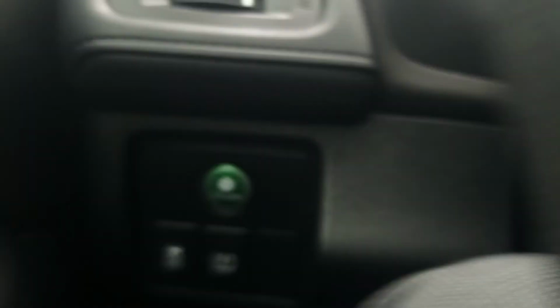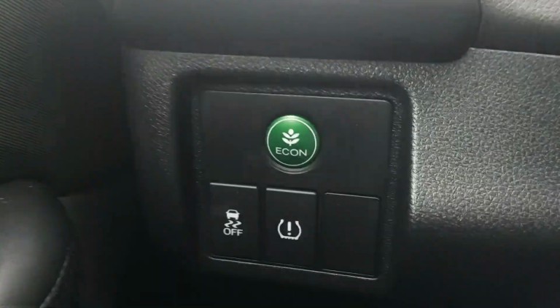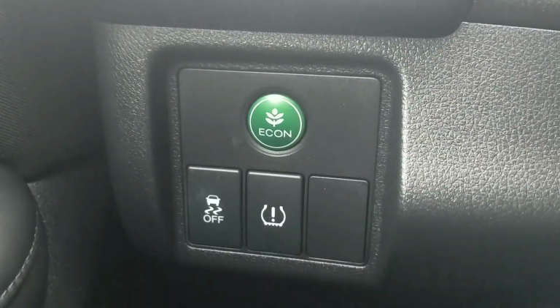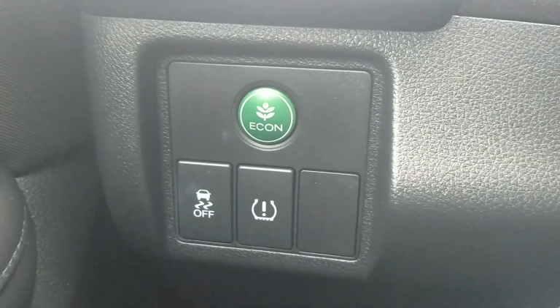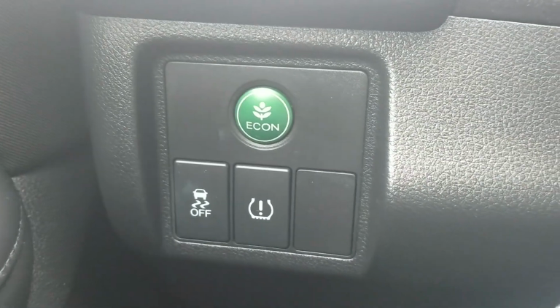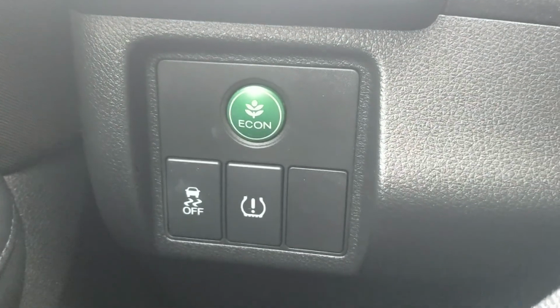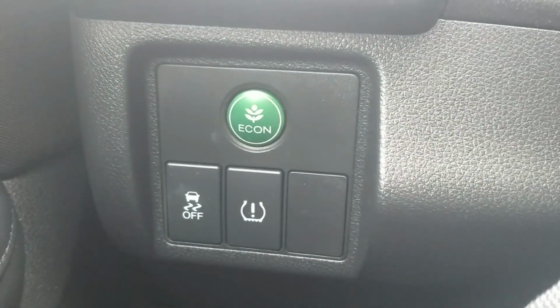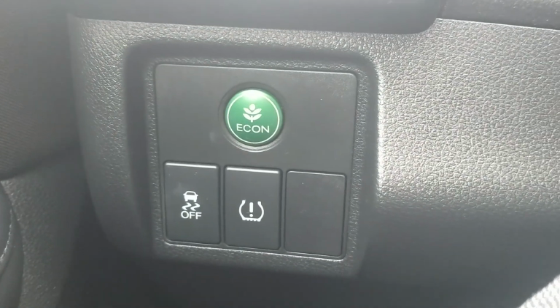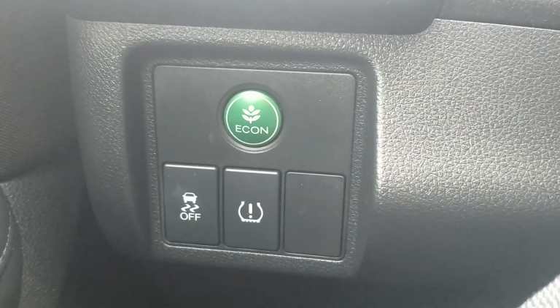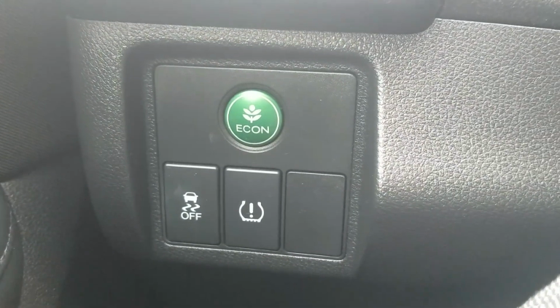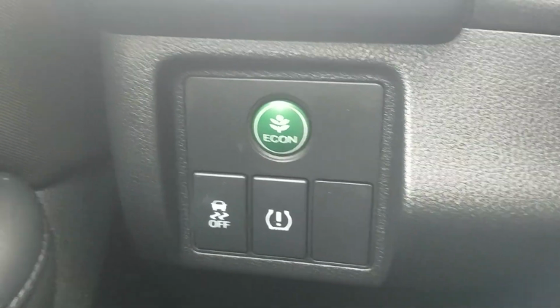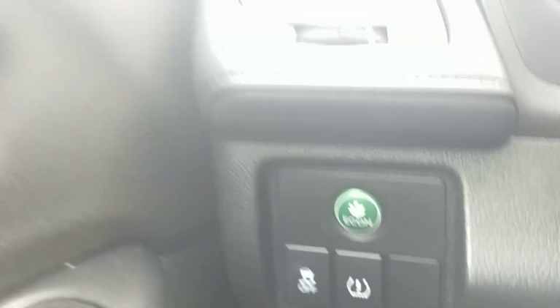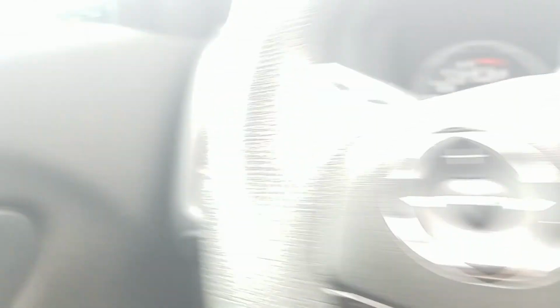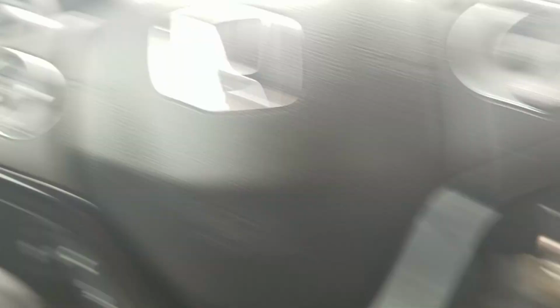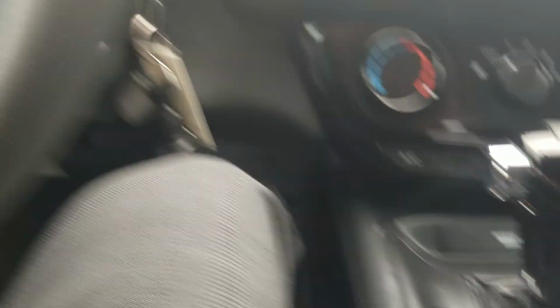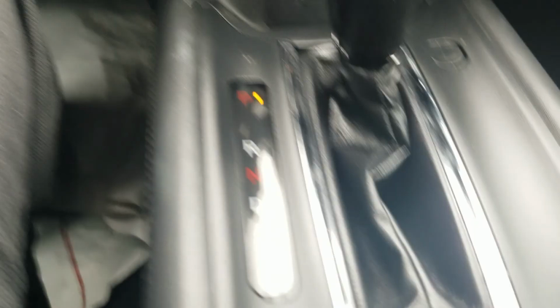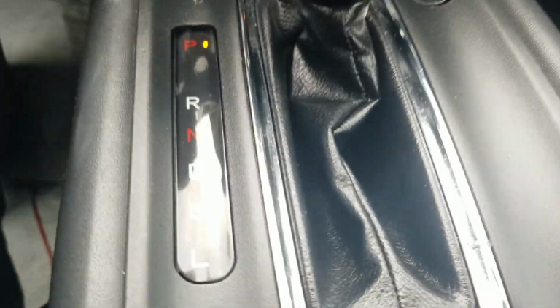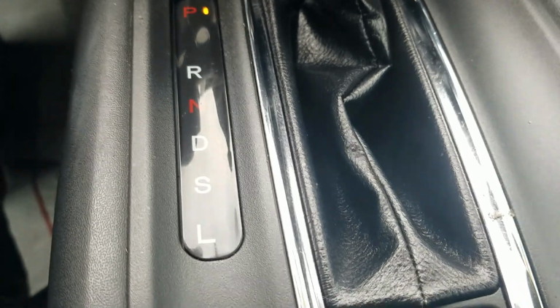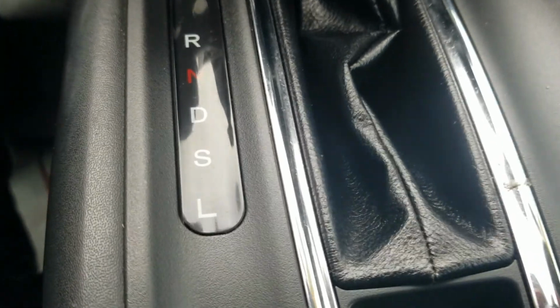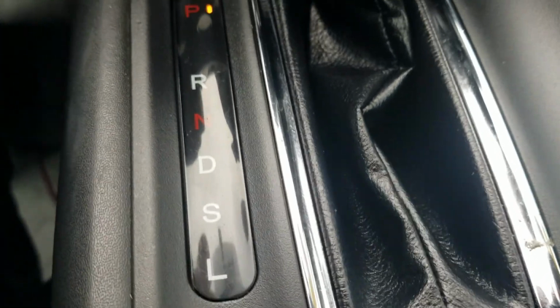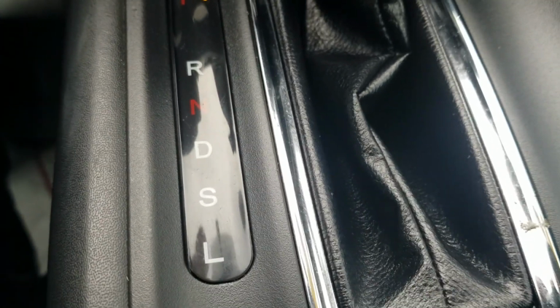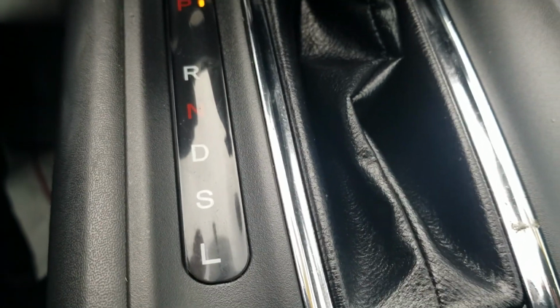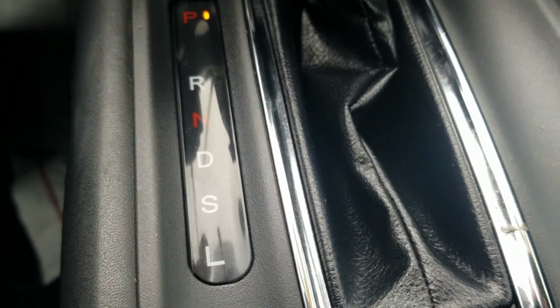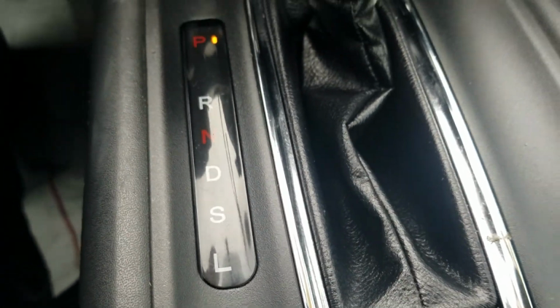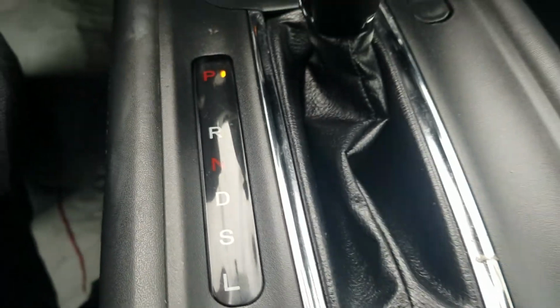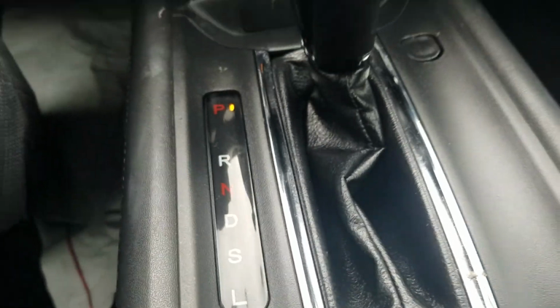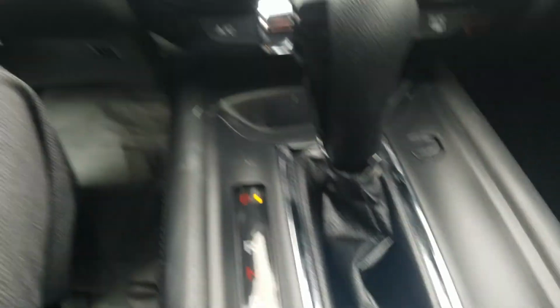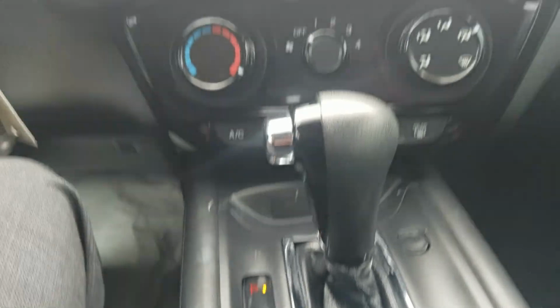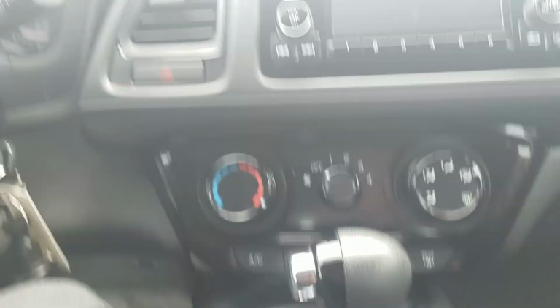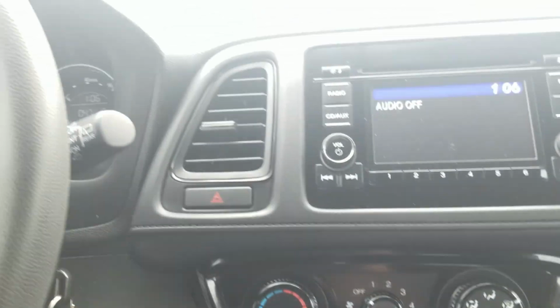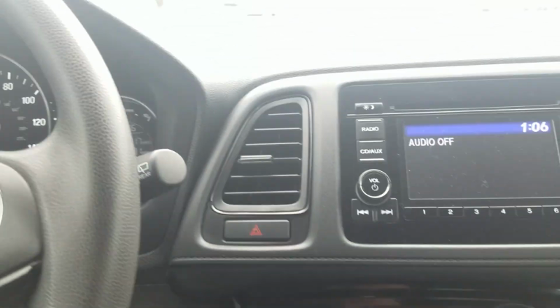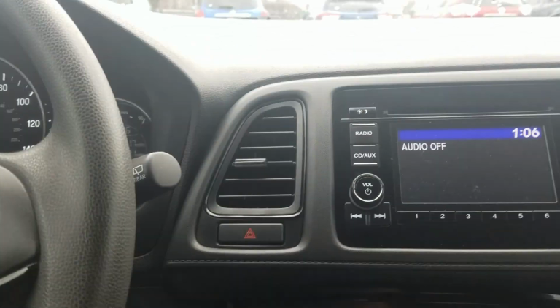We have an economy mode right there, which will save you a little bit on gas. We also have a sport mode, which does the opposite — it gives you a little bit more power, but you use a little more gas.